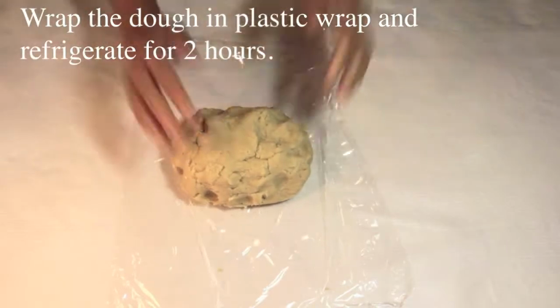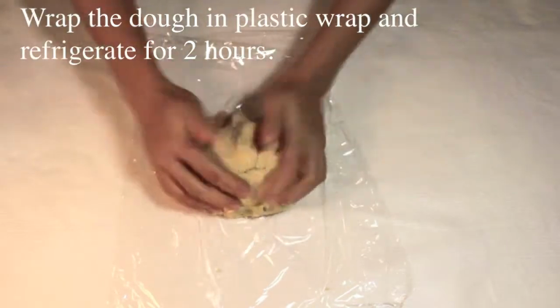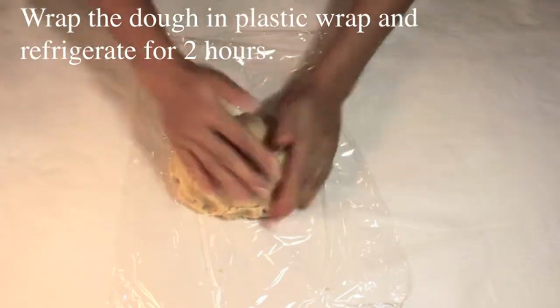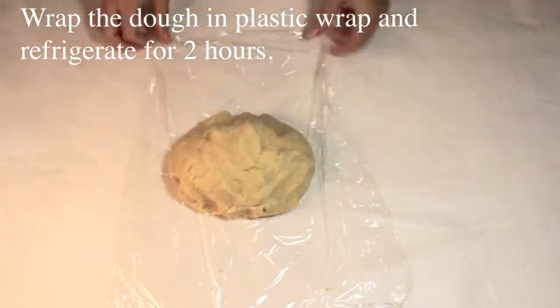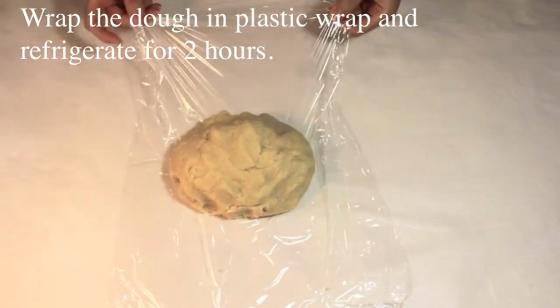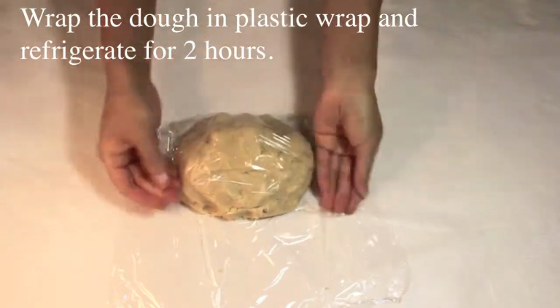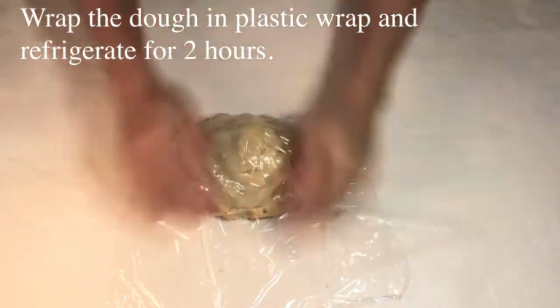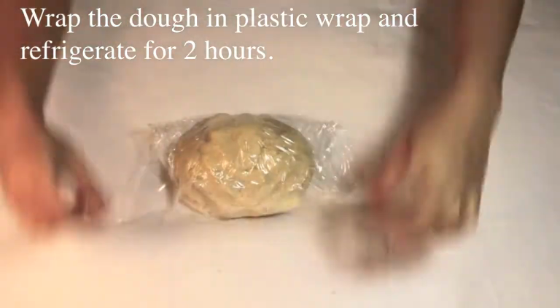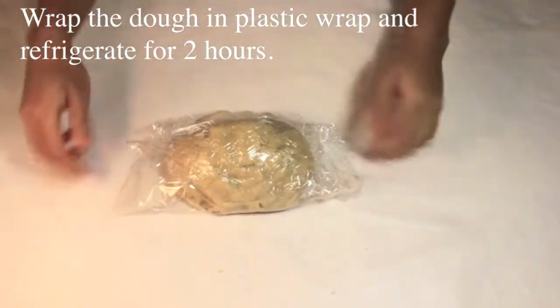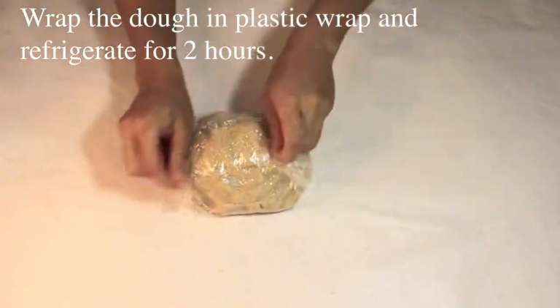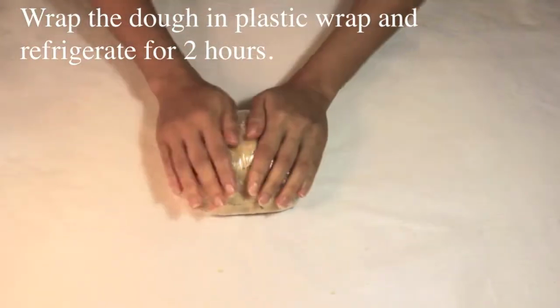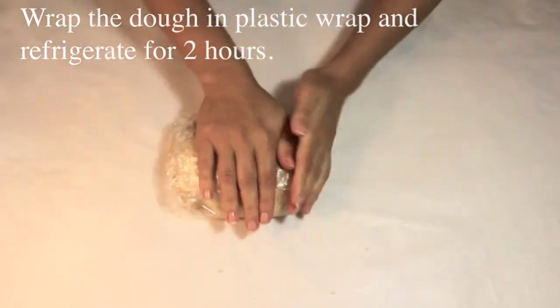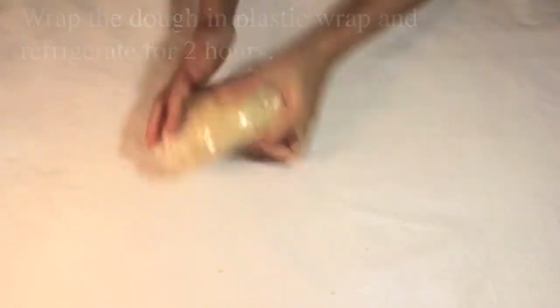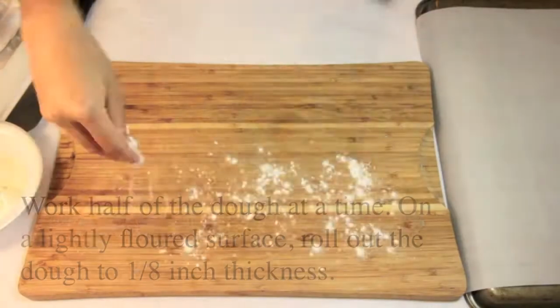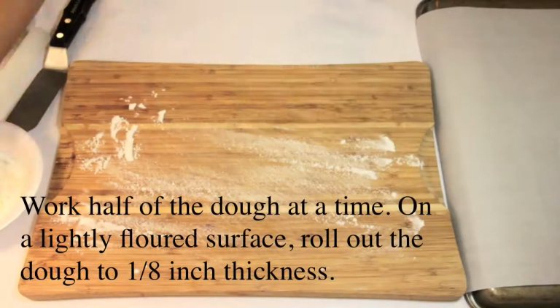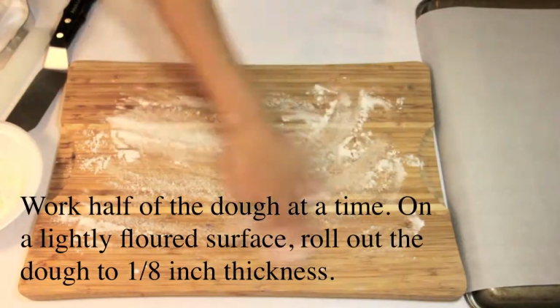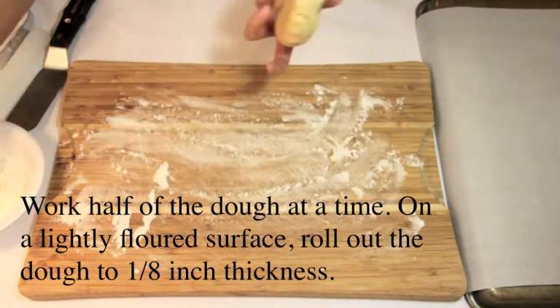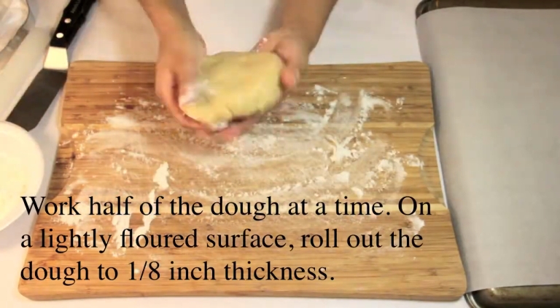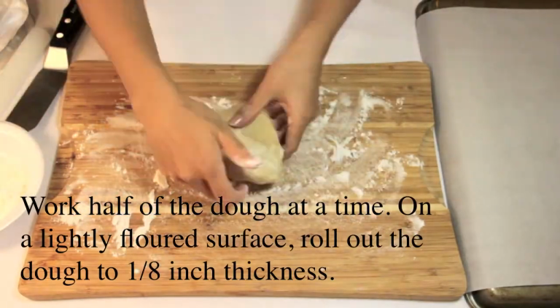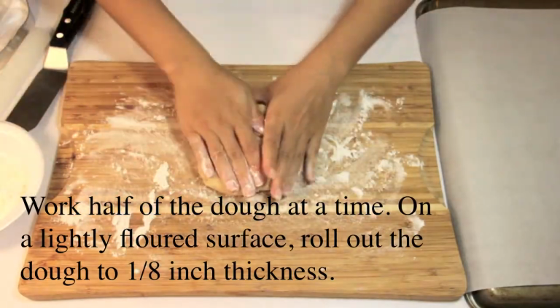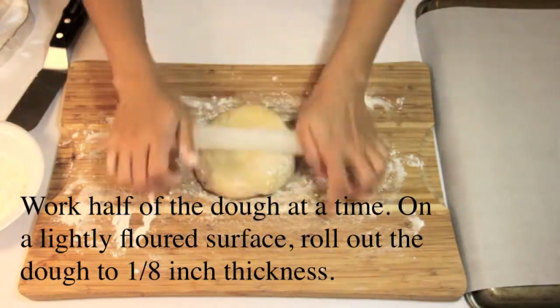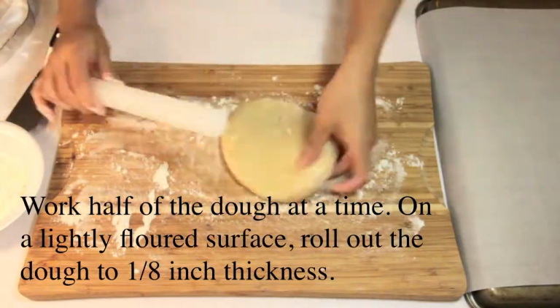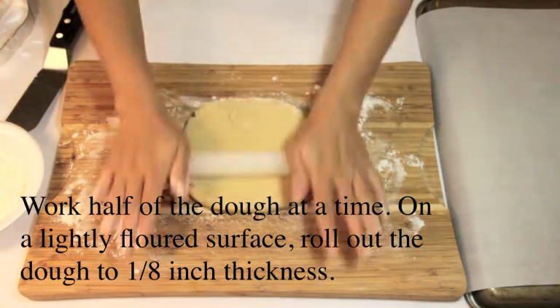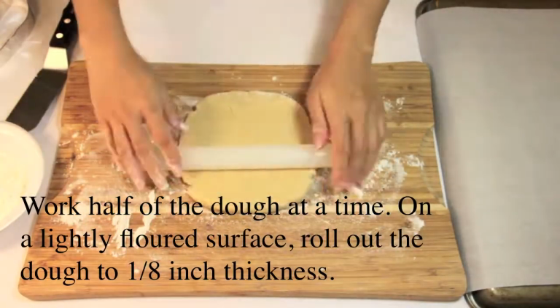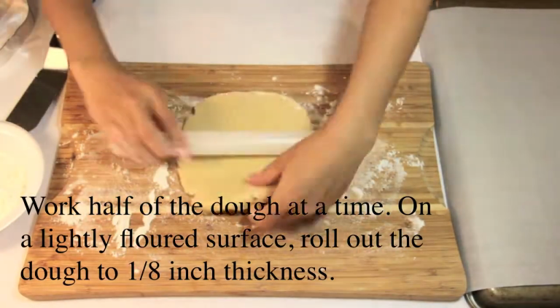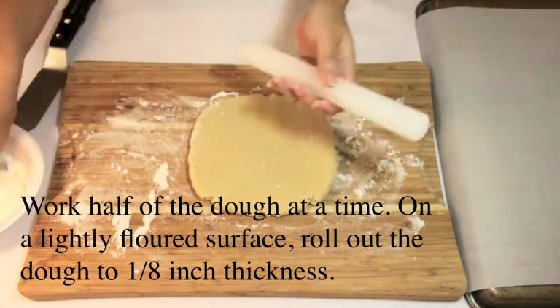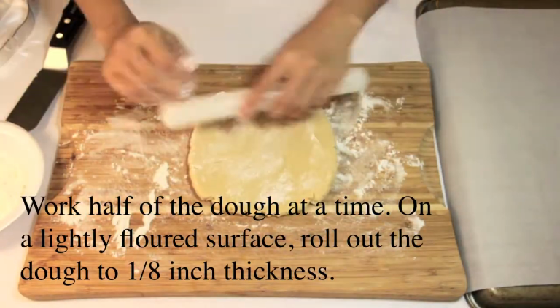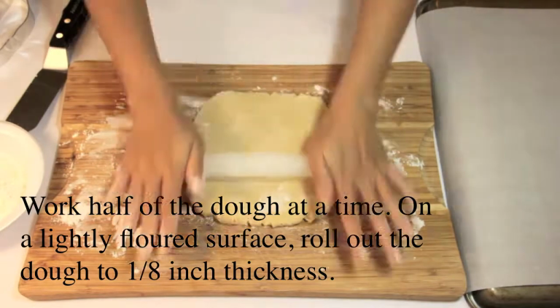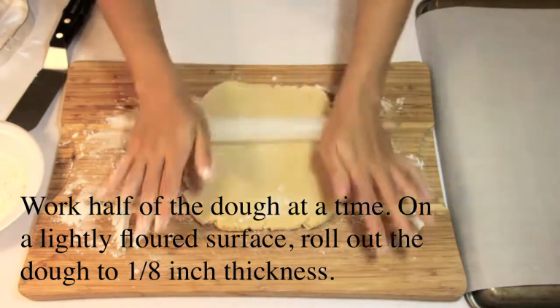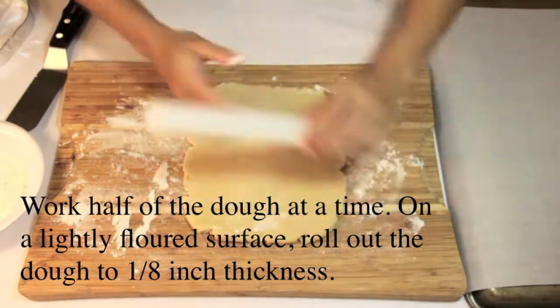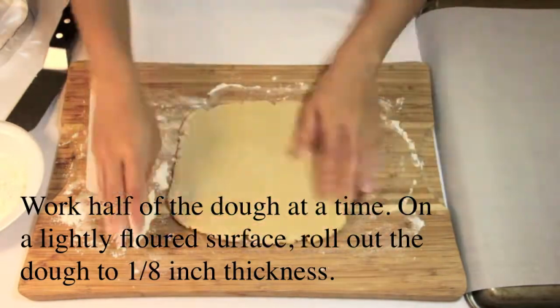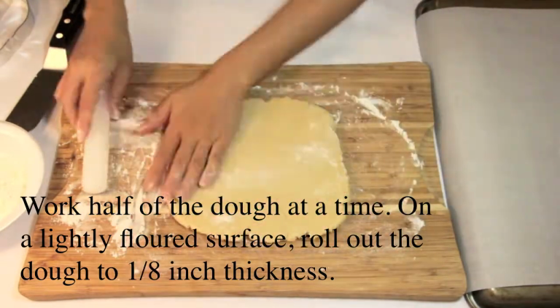Wrap the dough in plastic wrap and refrigerate for 2 hours. Work half of the dough at a time. On a lightly floured surface, roll out the dough to 1/8 of an inch thickness.